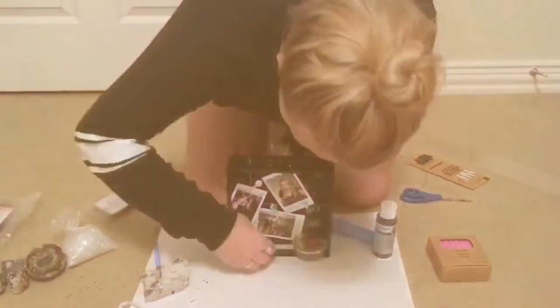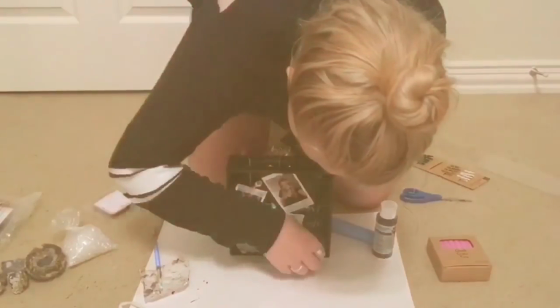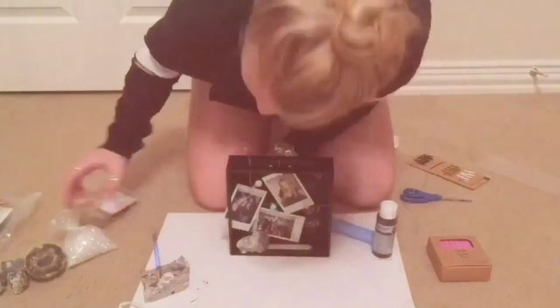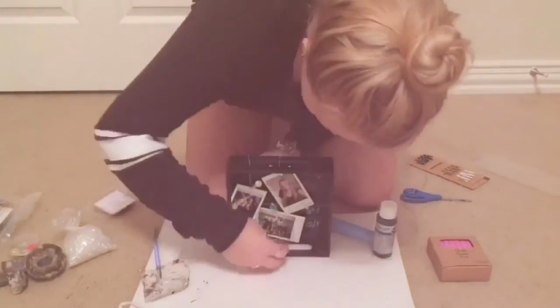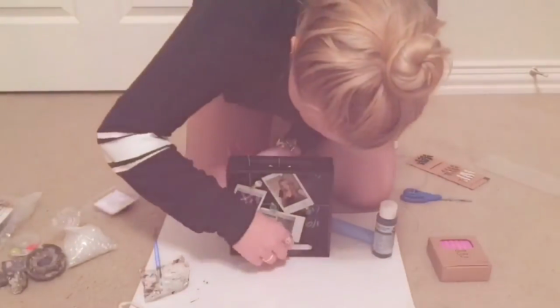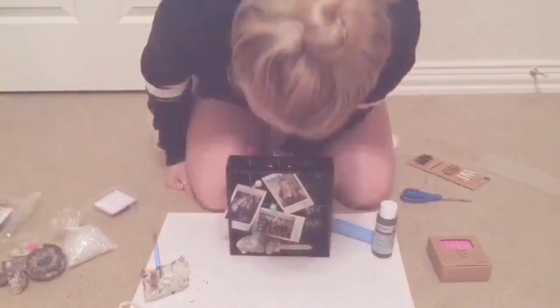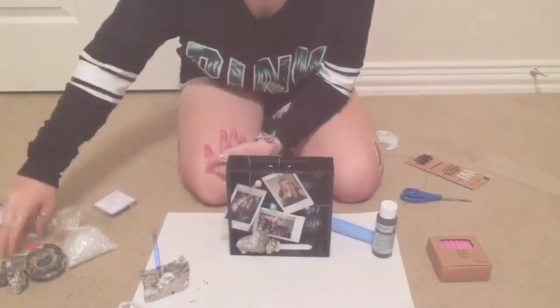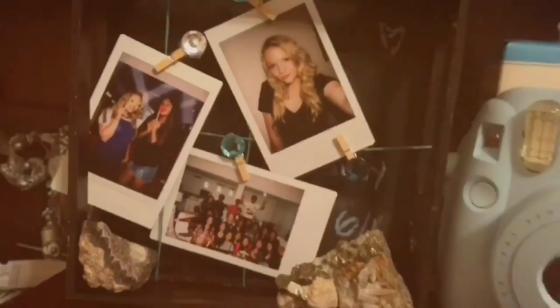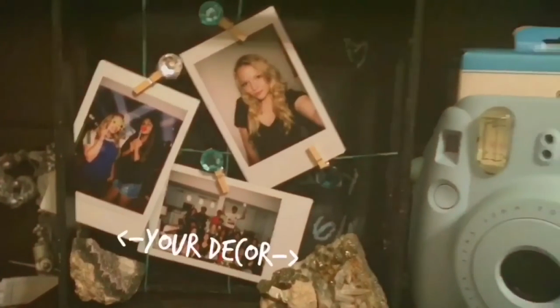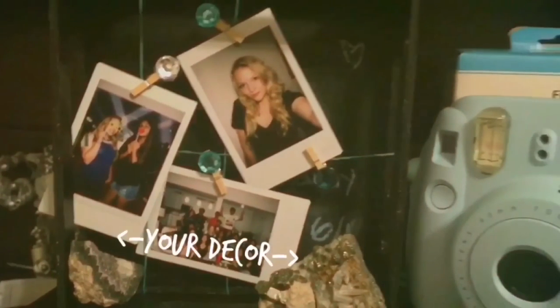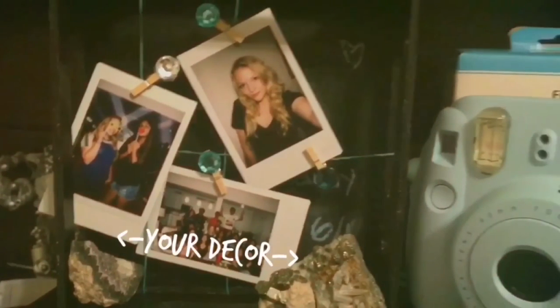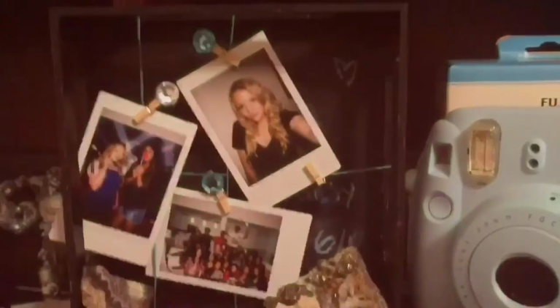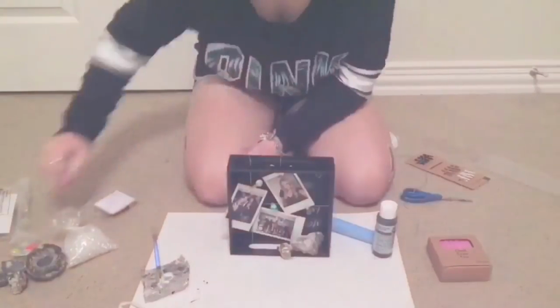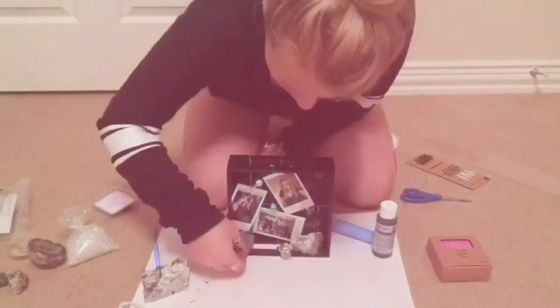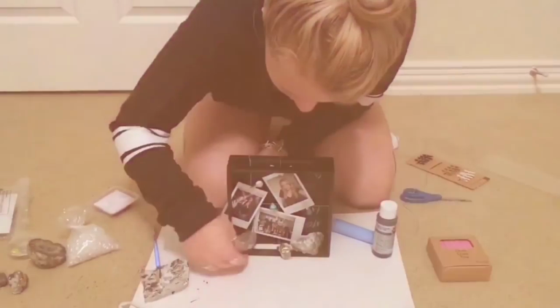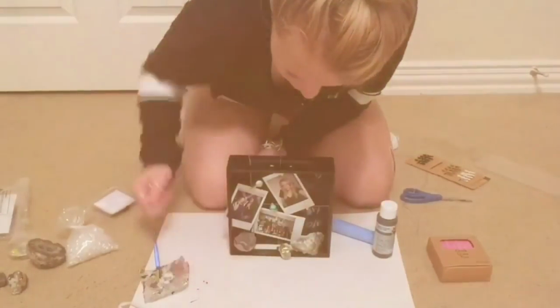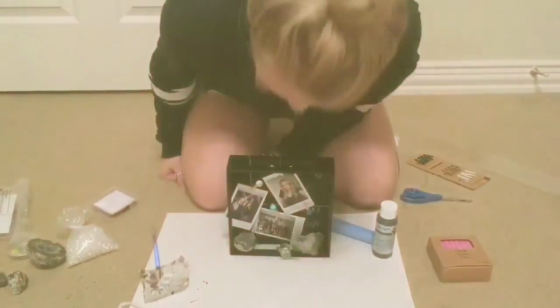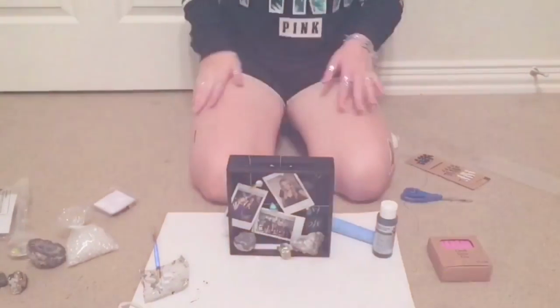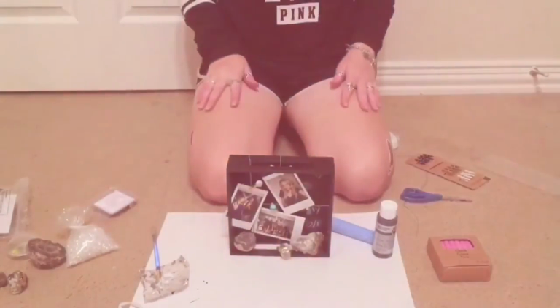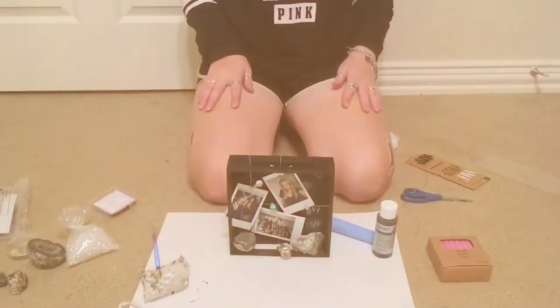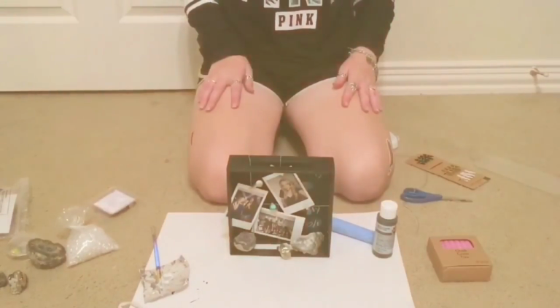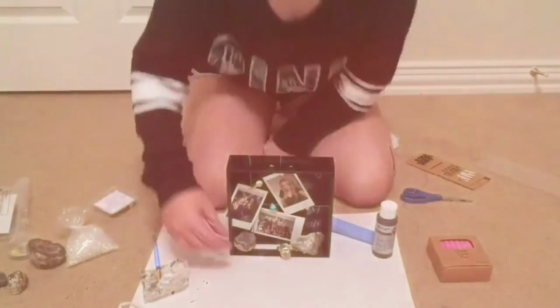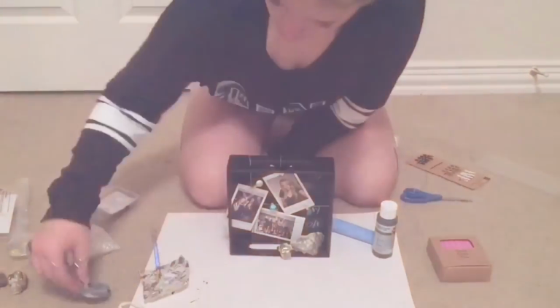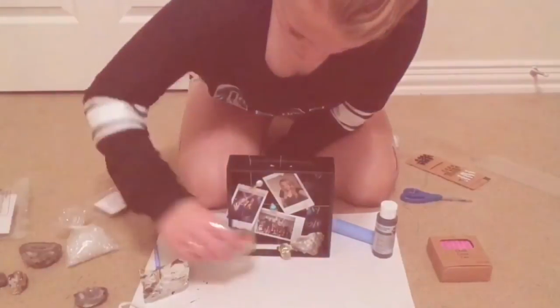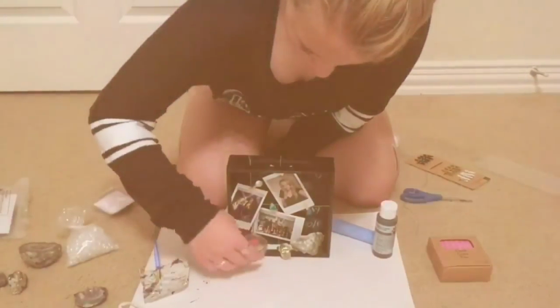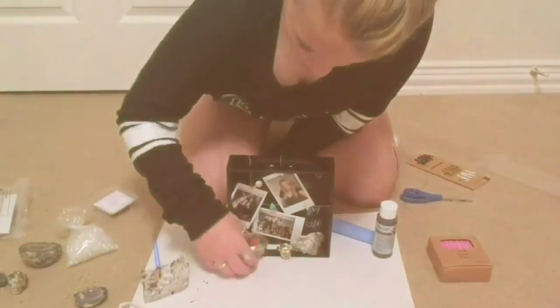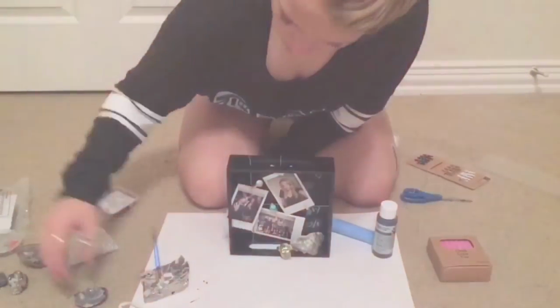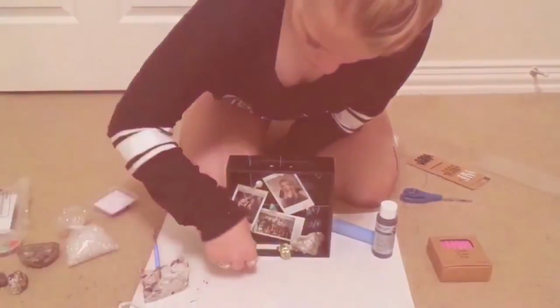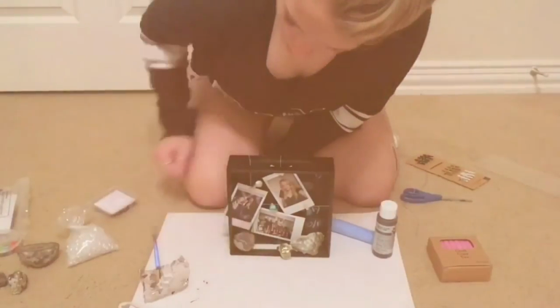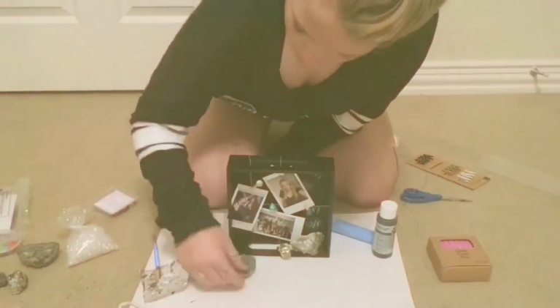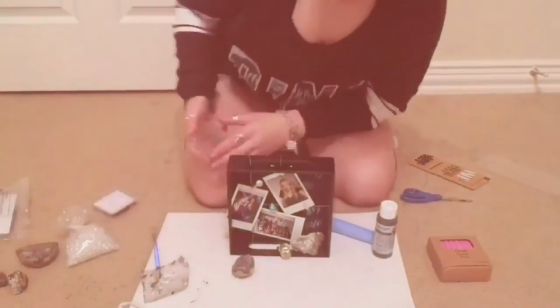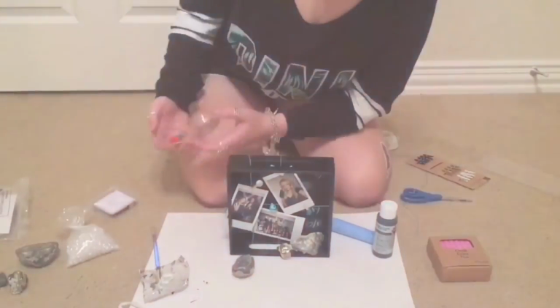Lastly, using the decorations of your choice, you can fill up the extra space of the tray. I decided to use some fool's gold rocks because I thought it gave it a really Tumblr vibe and looked pretty nice all together.